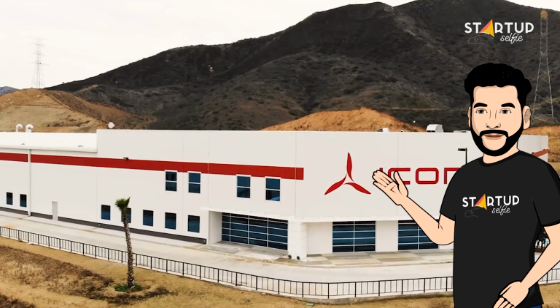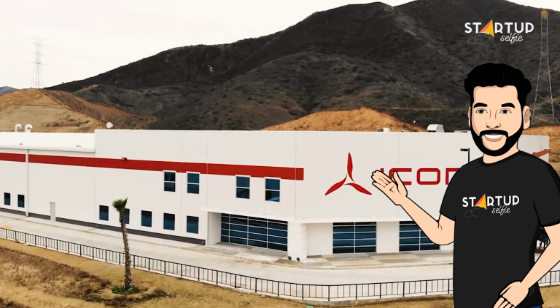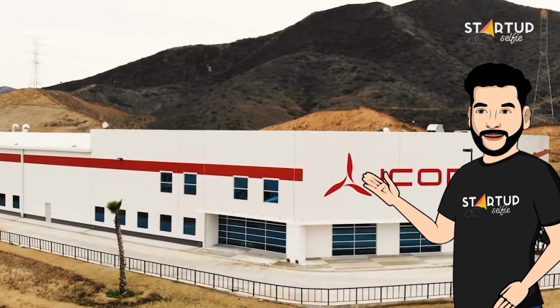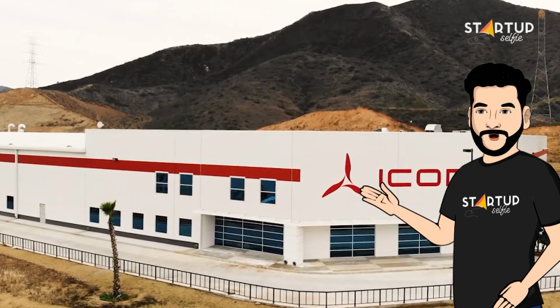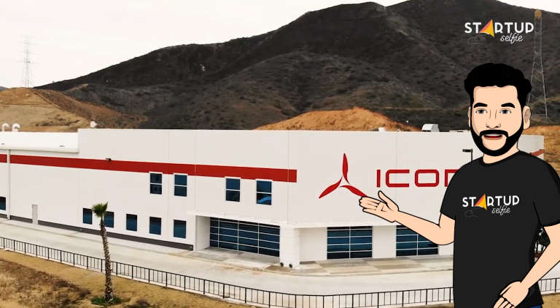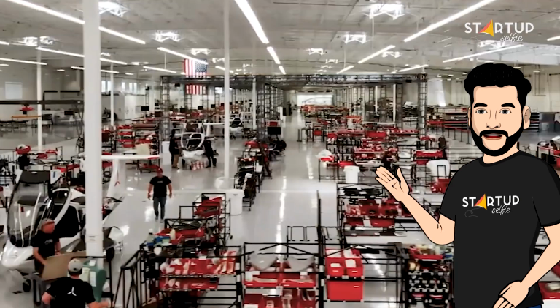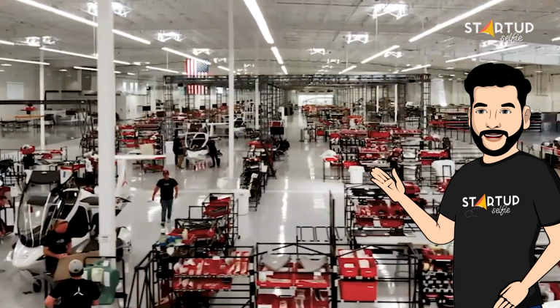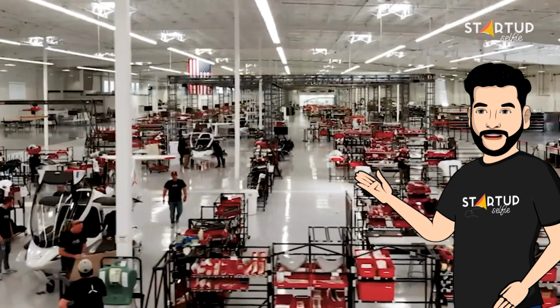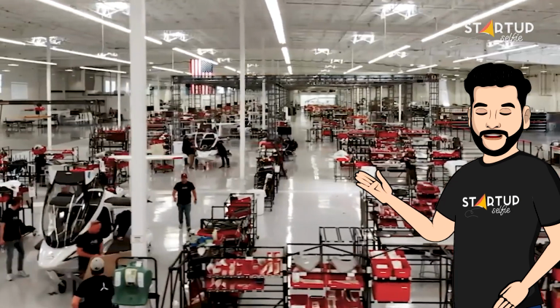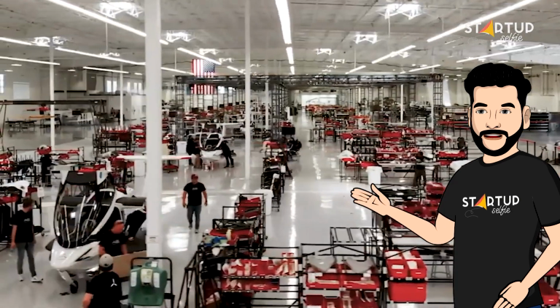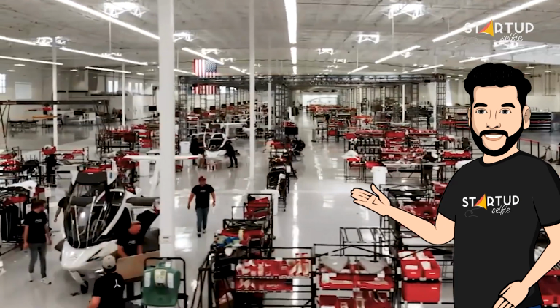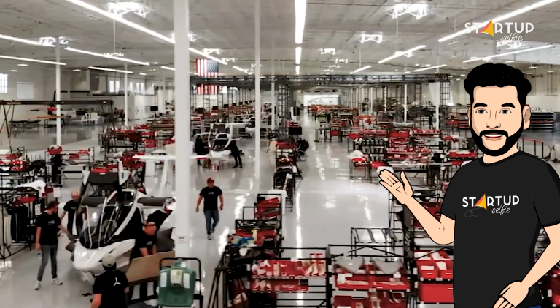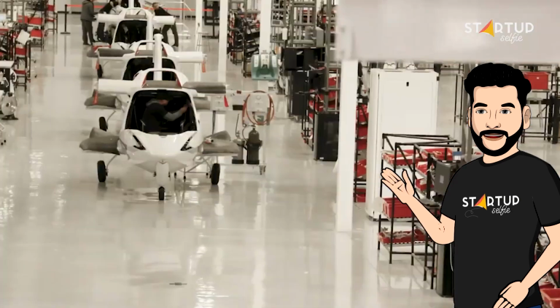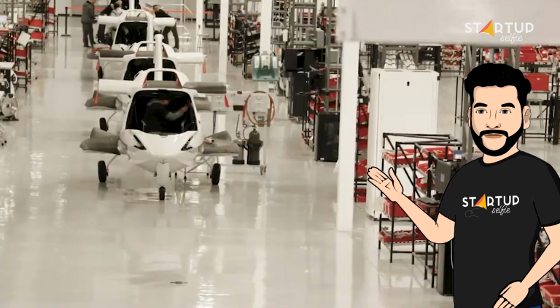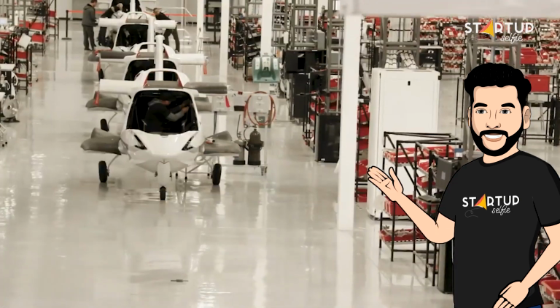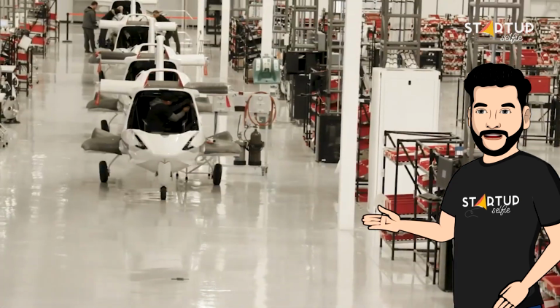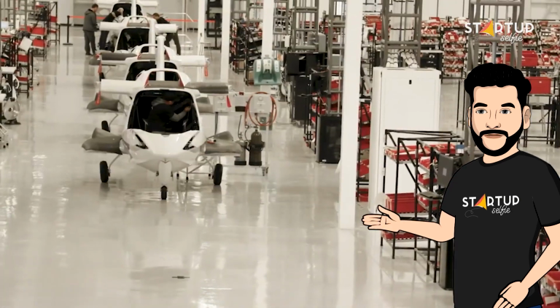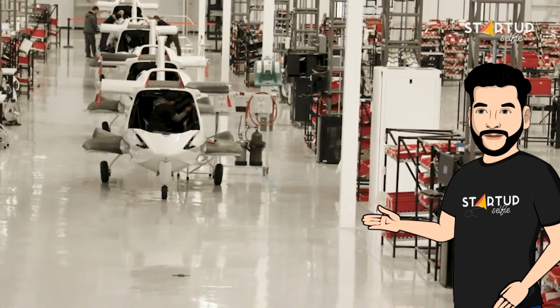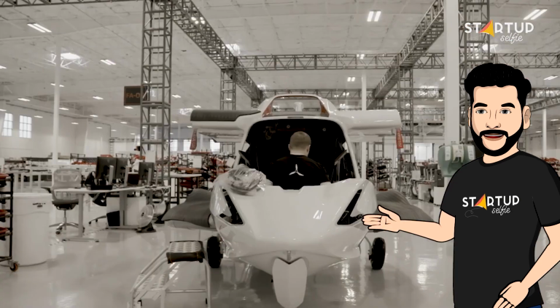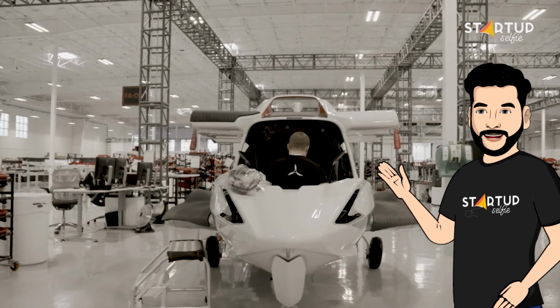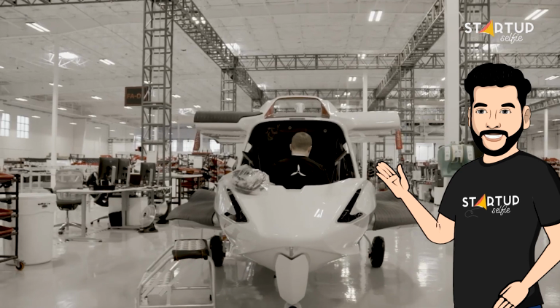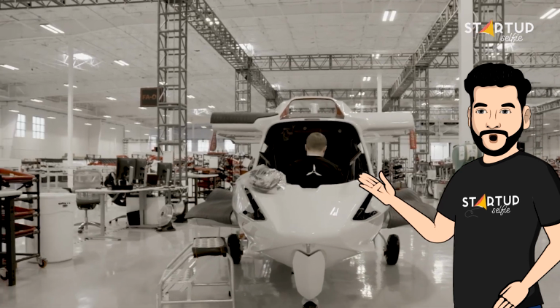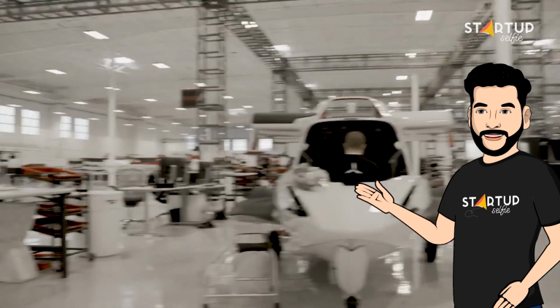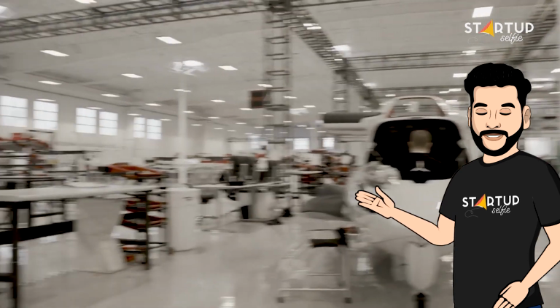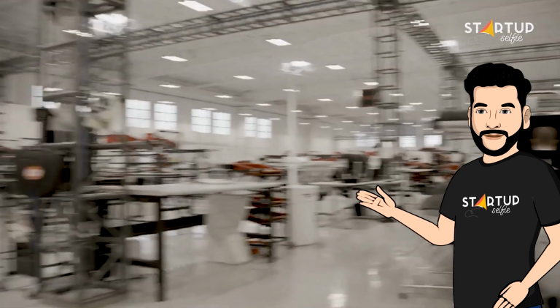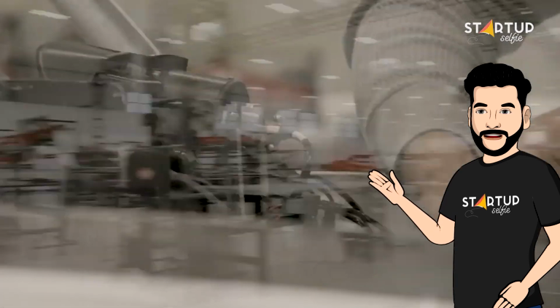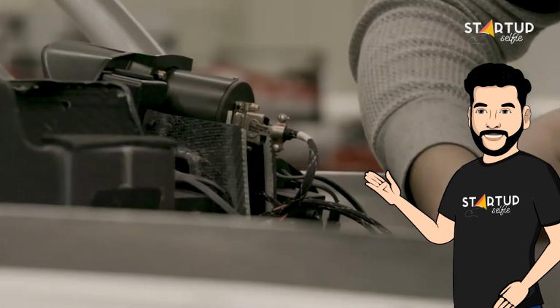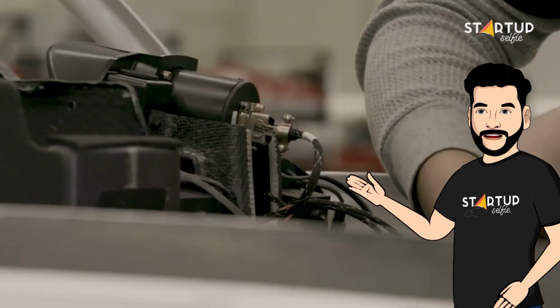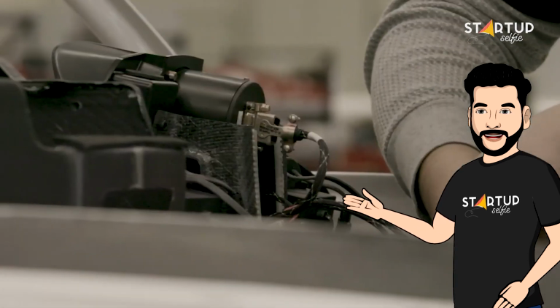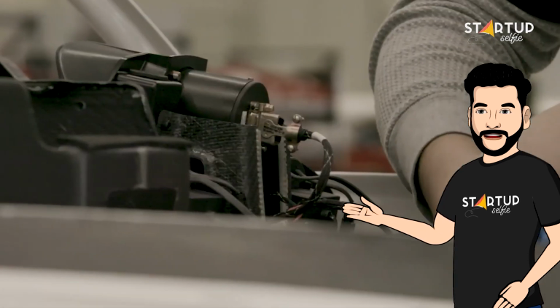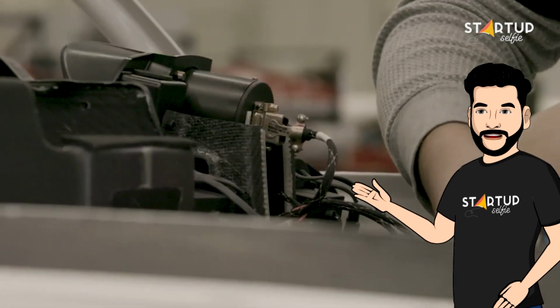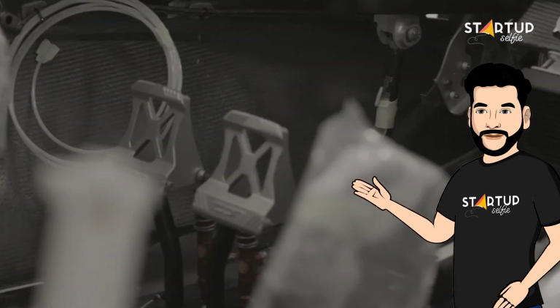Icon Aircraft mentions that, after thousands of hours of testing and development, the A5 is the world's first spin-resistant light sport aircraft.